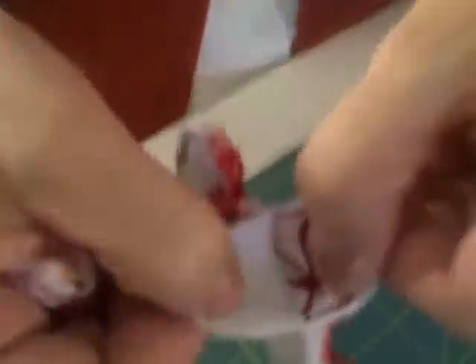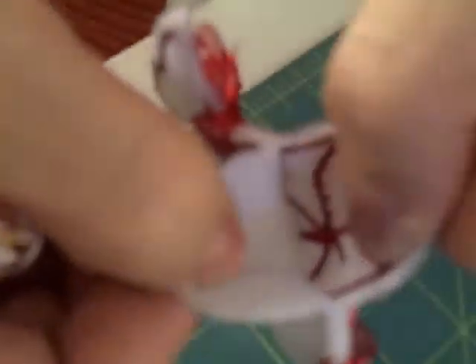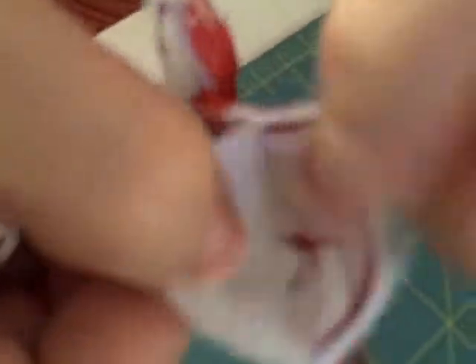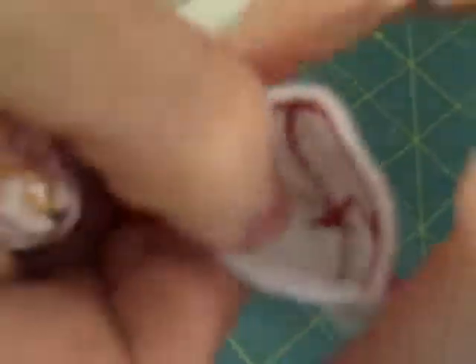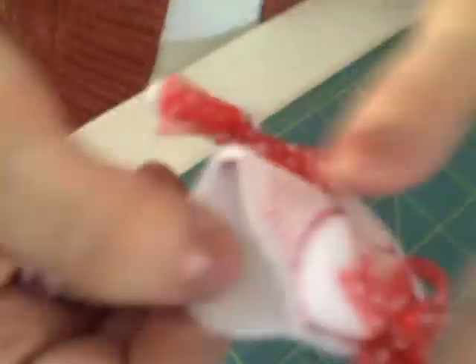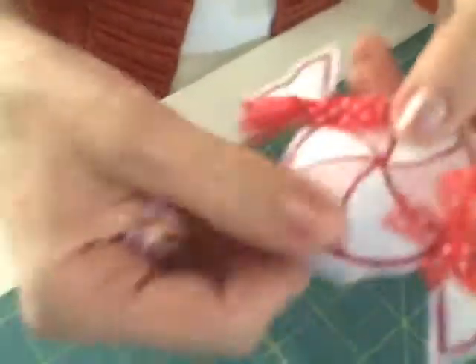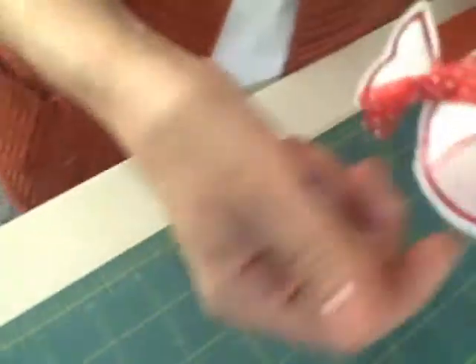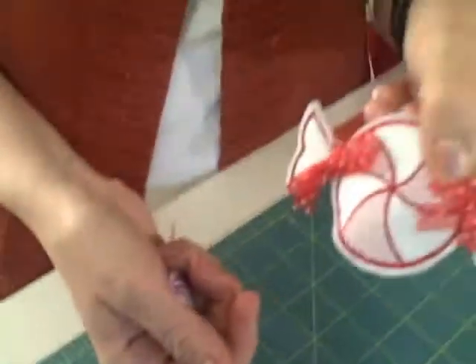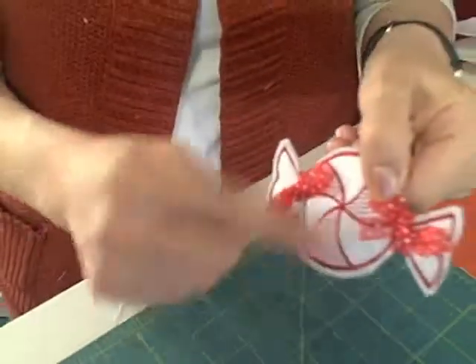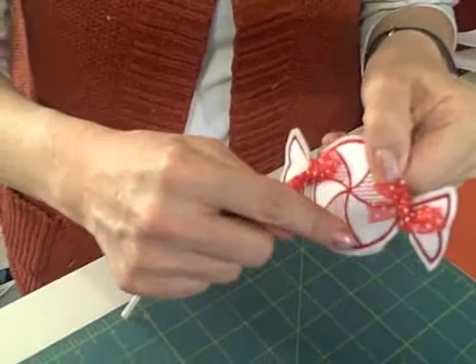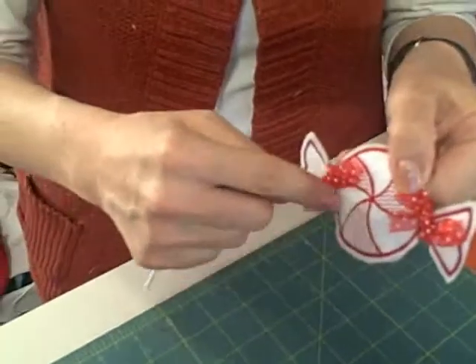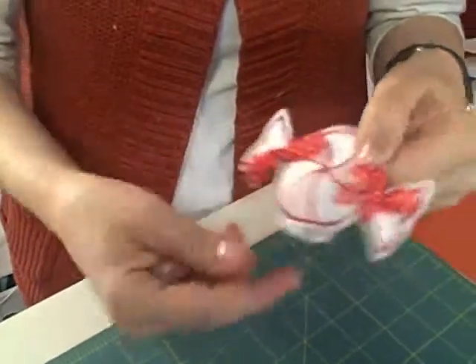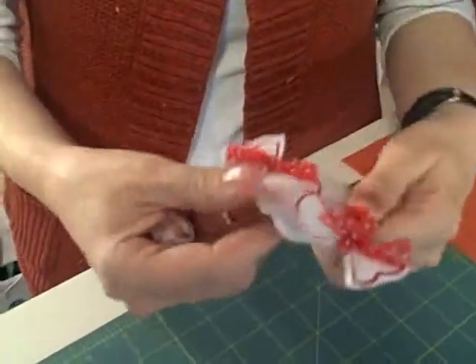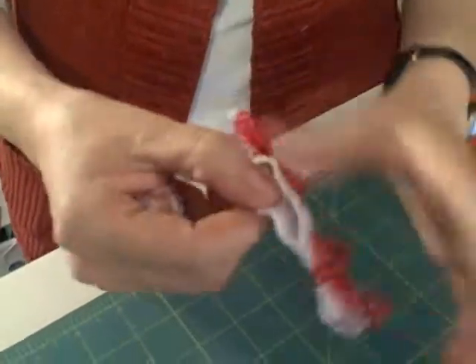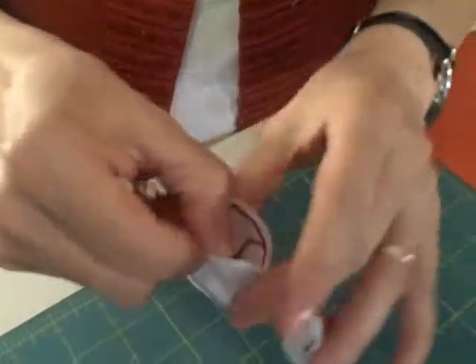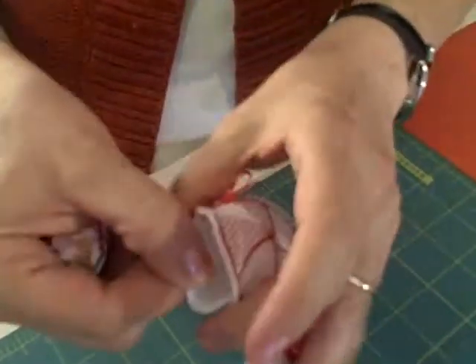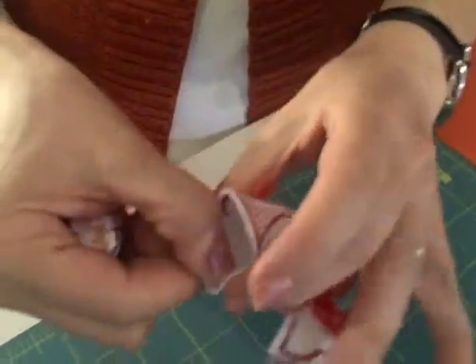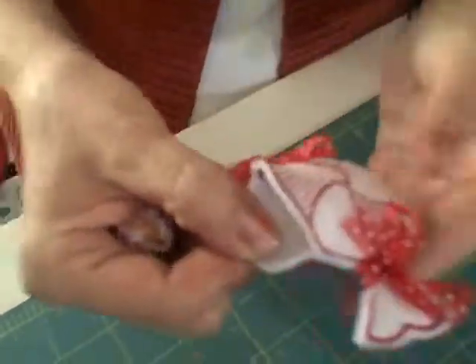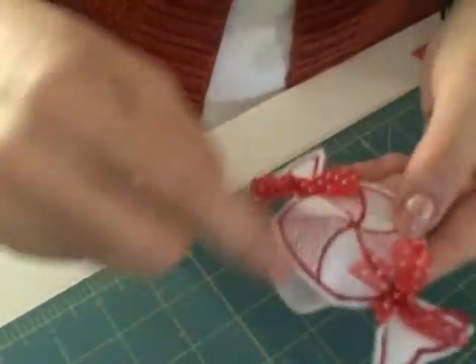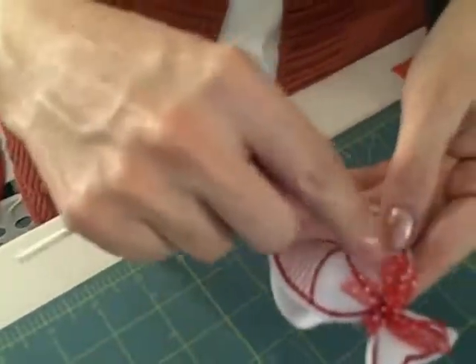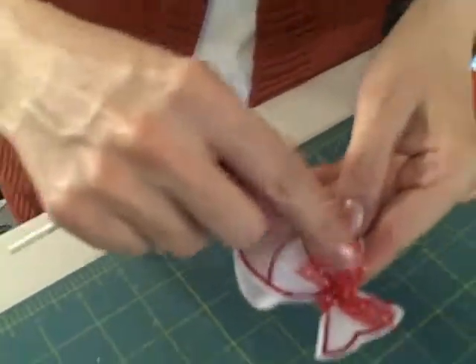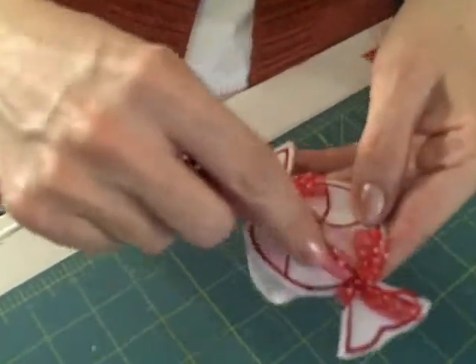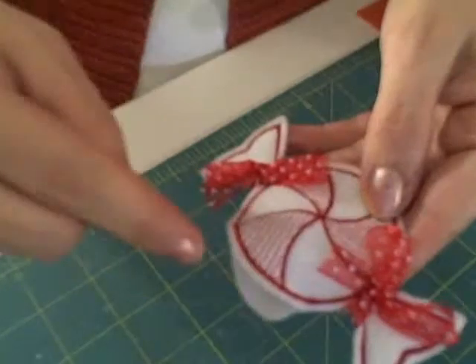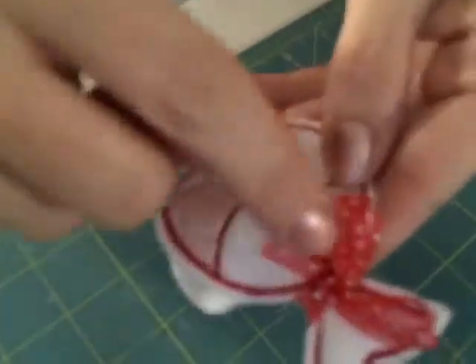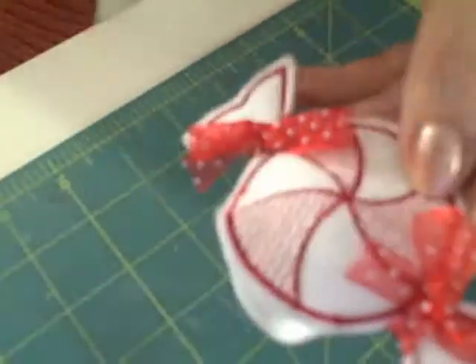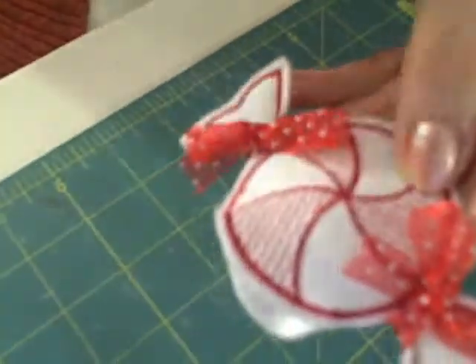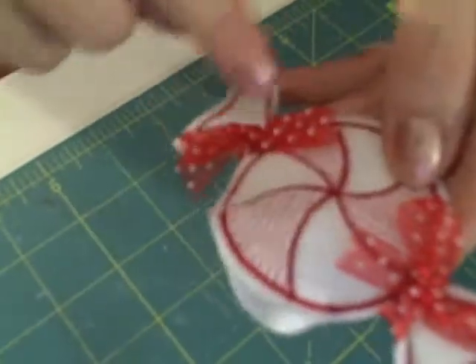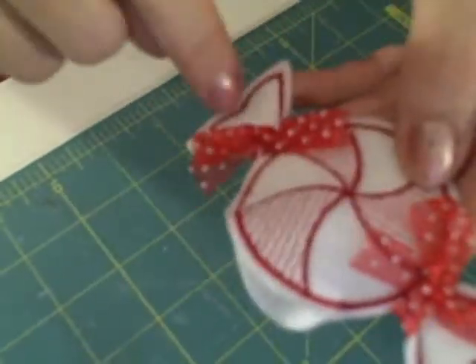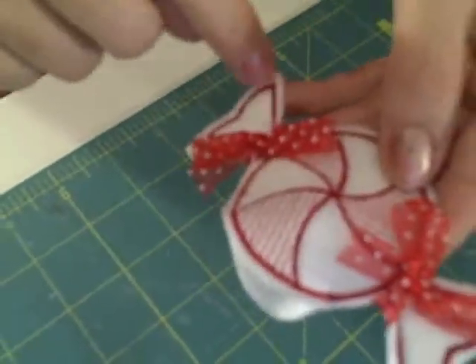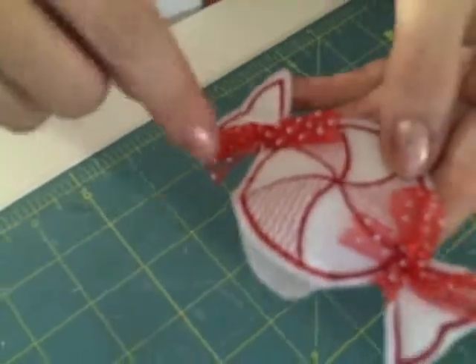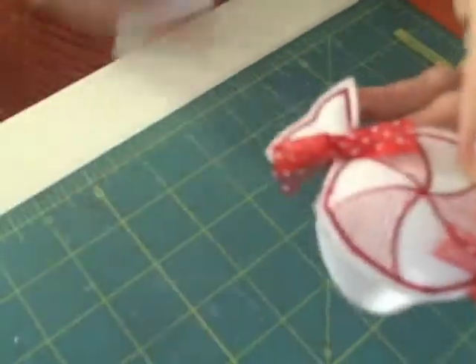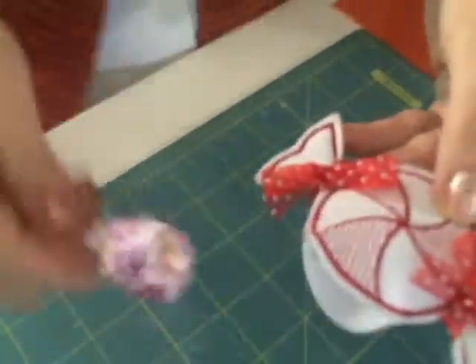Notice I have an opening right there, but you wouldn't notice that from the front — that's where my sucker's gonna go. I also took some red ribbon and tied bows around each of the little candy ends.